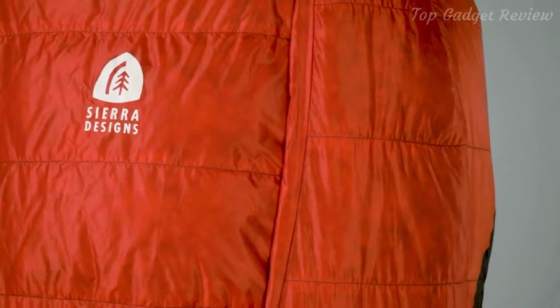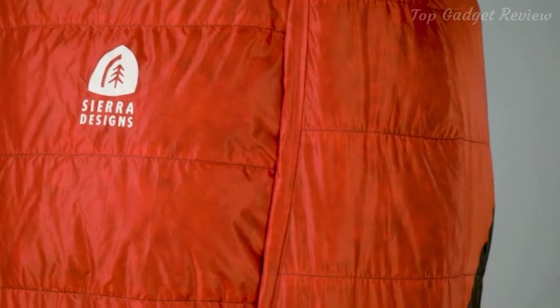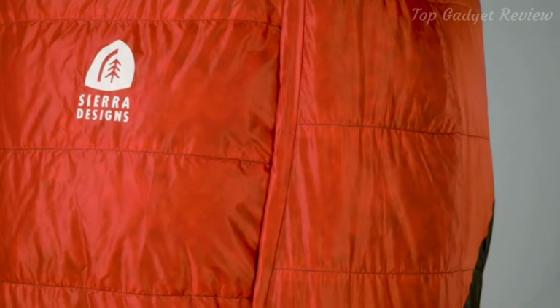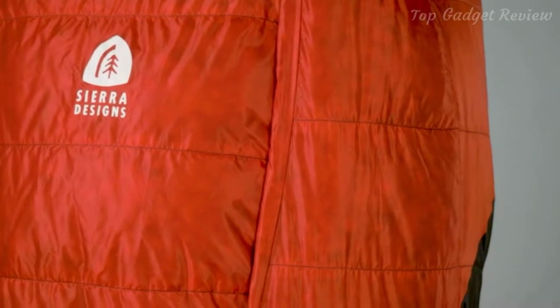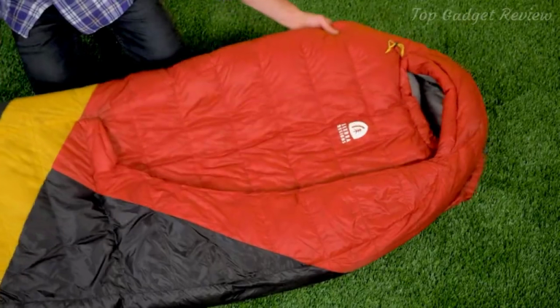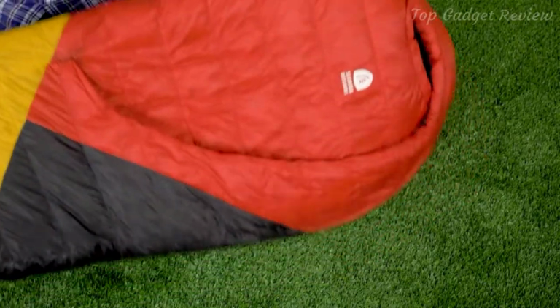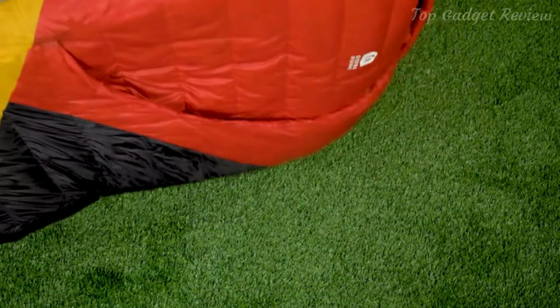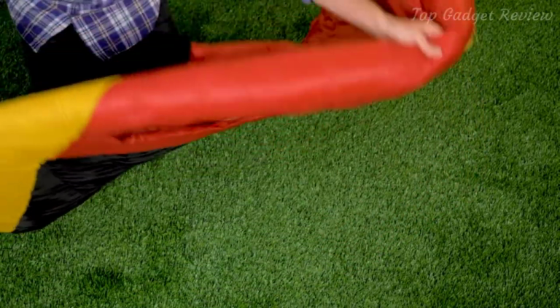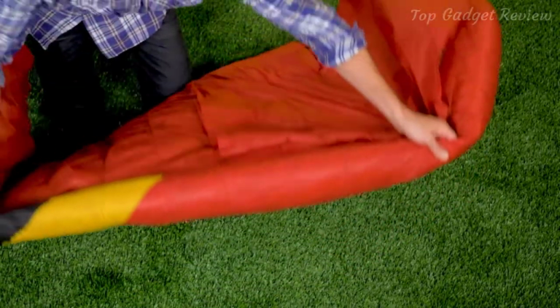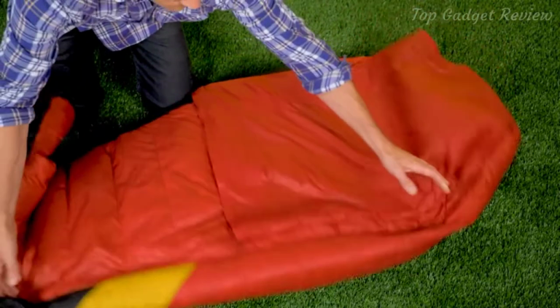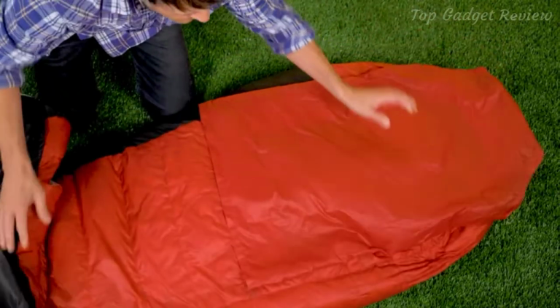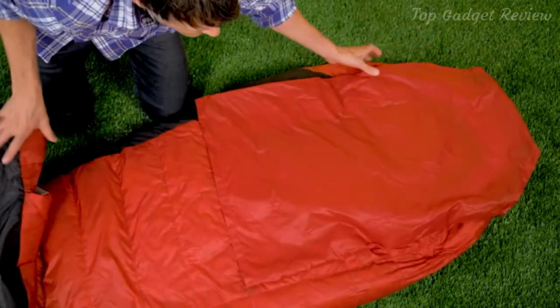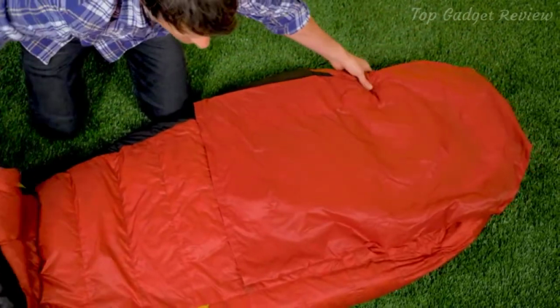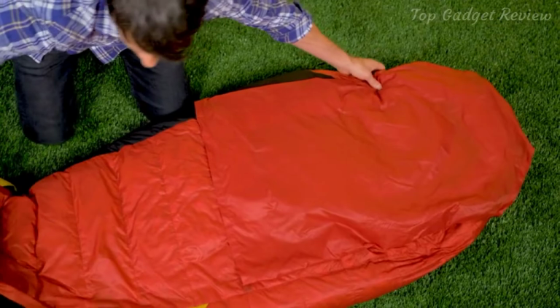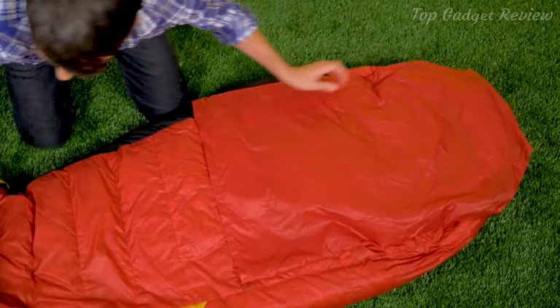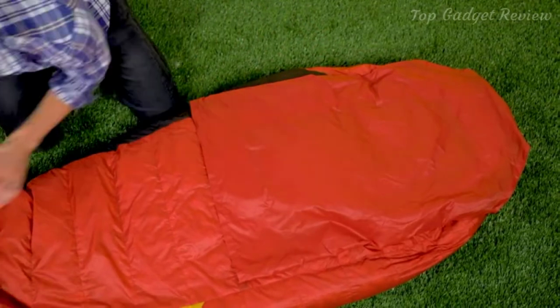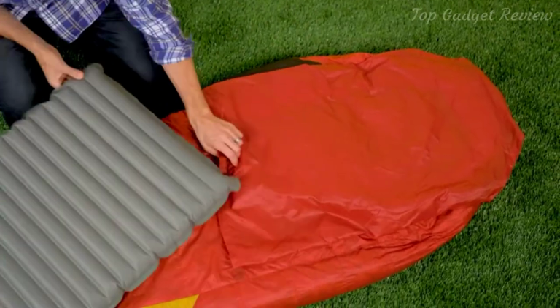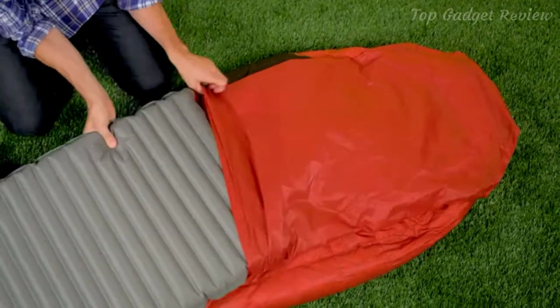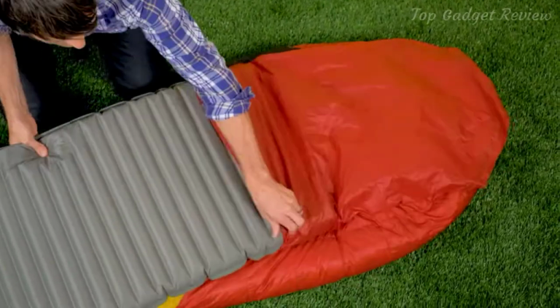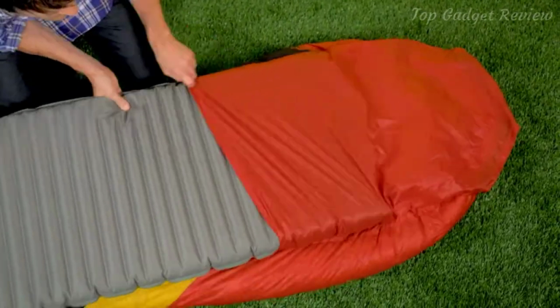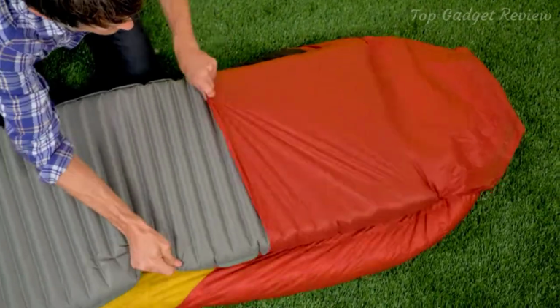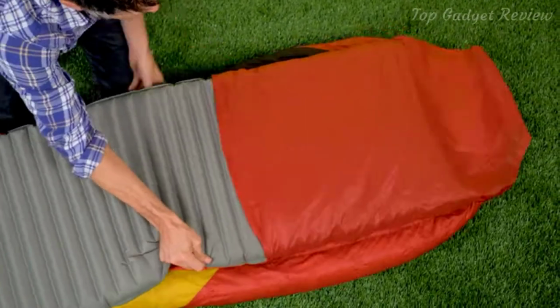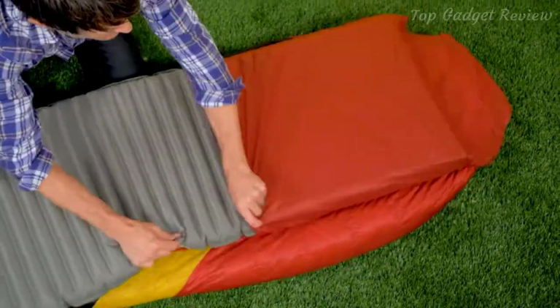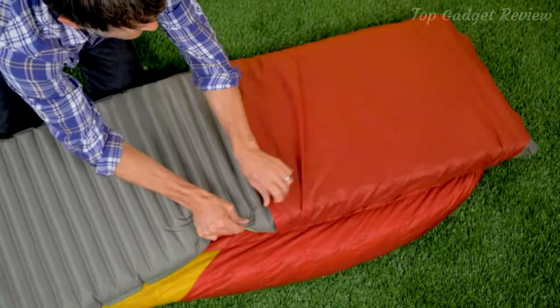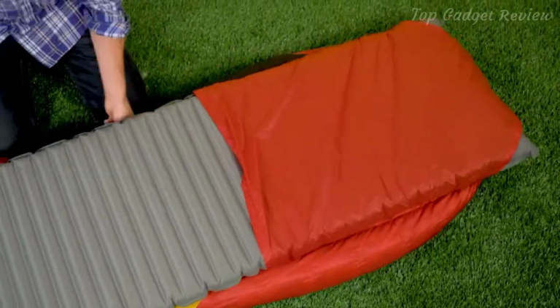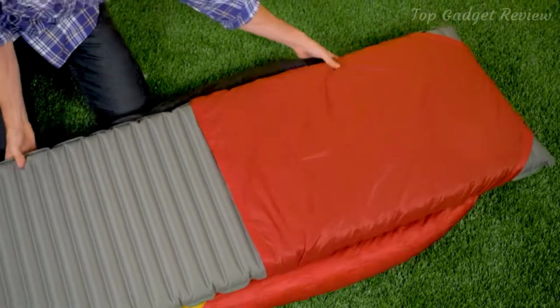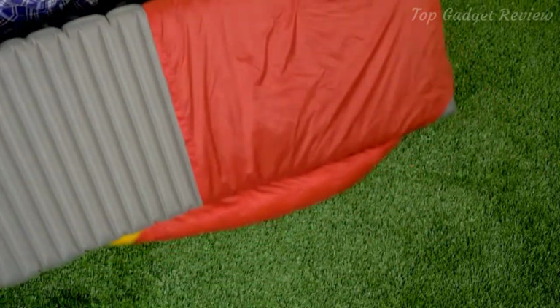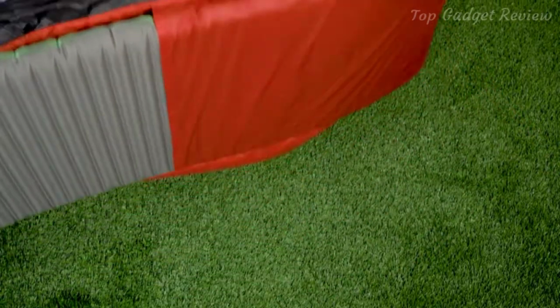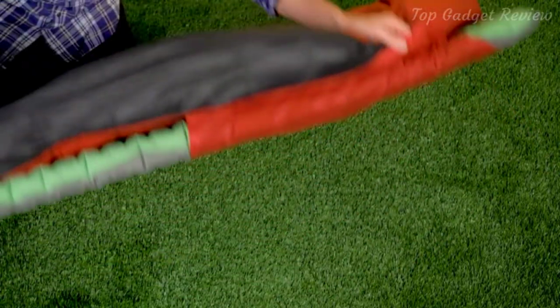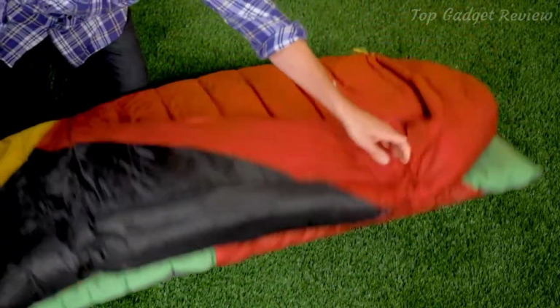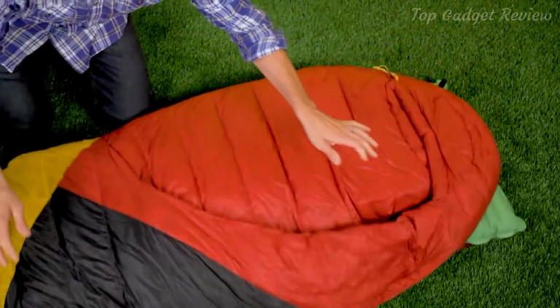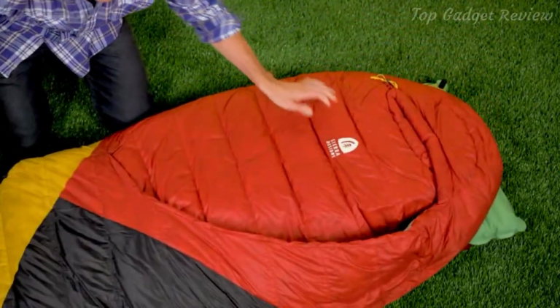Like the Backcountry Bed, the Cloud includes a half pad sleeve — this is essentially the fitted sheet. You insert your pad into the sleeve, which is basically like your mattress, and by combining those two things together, you create your bed-like structure.